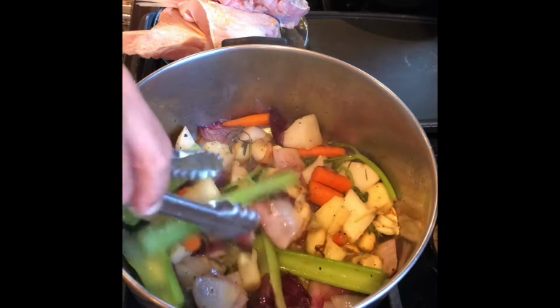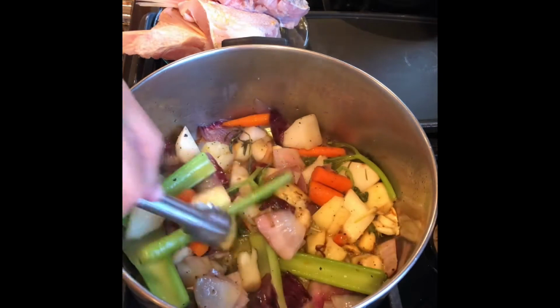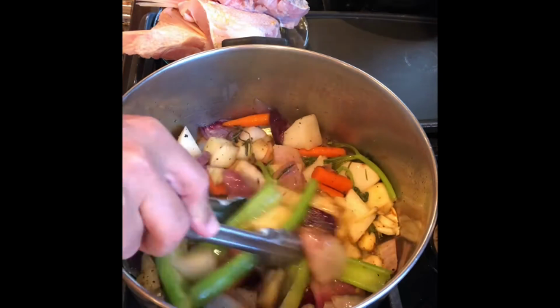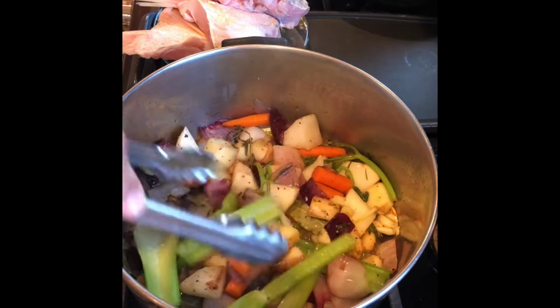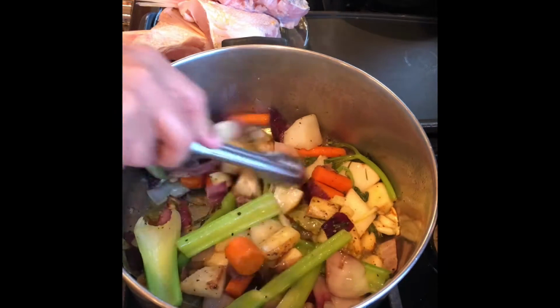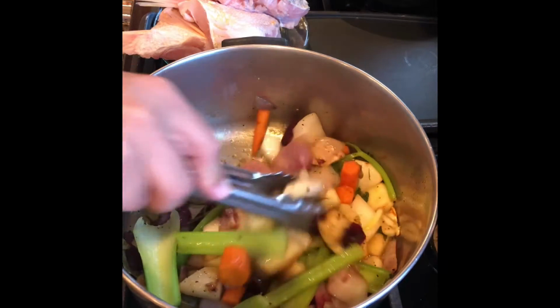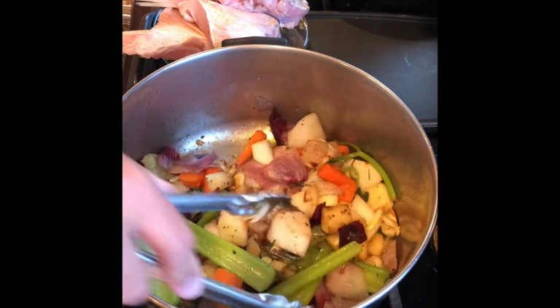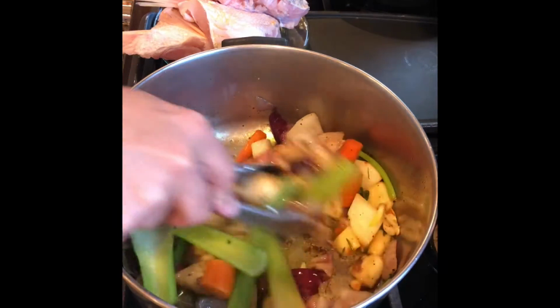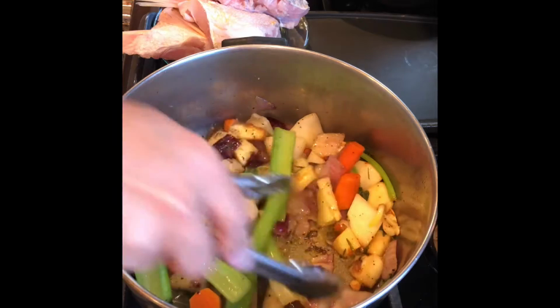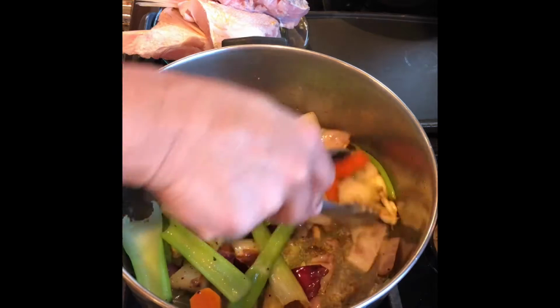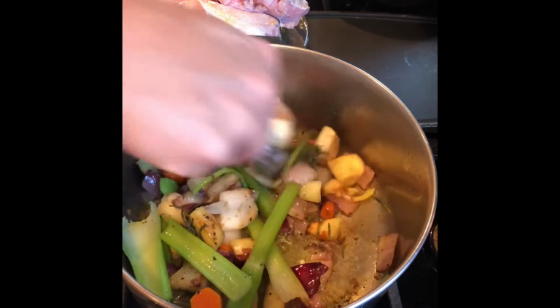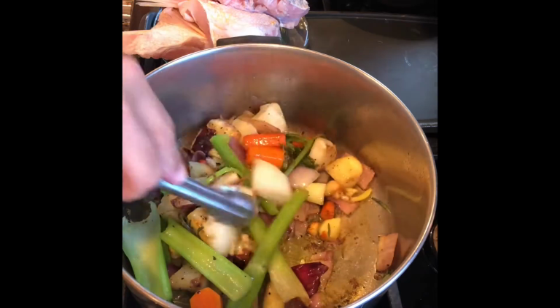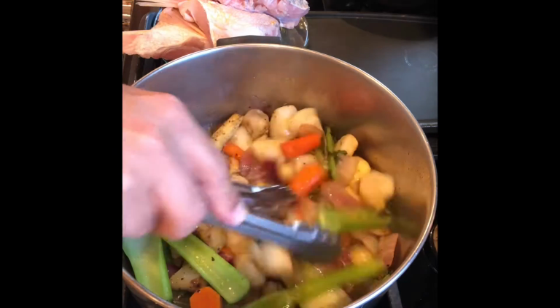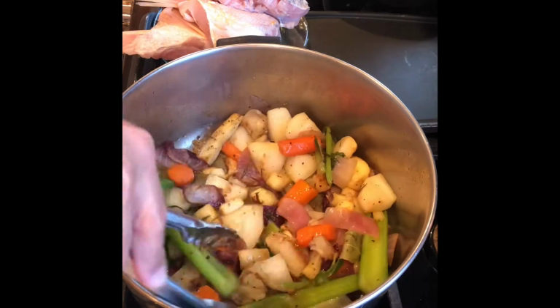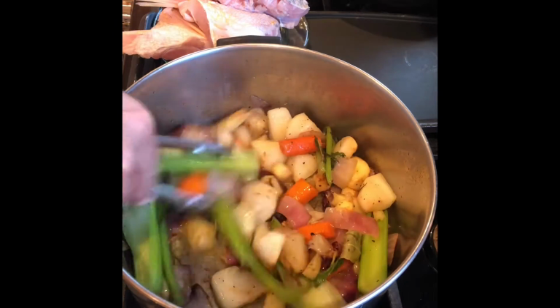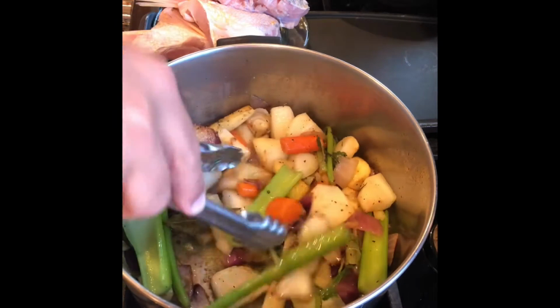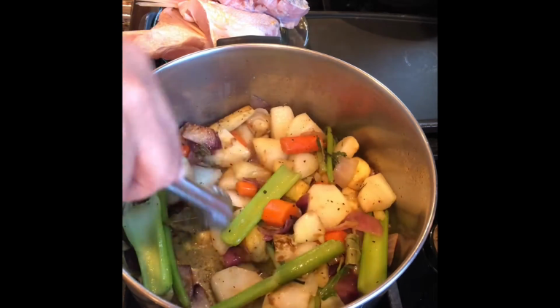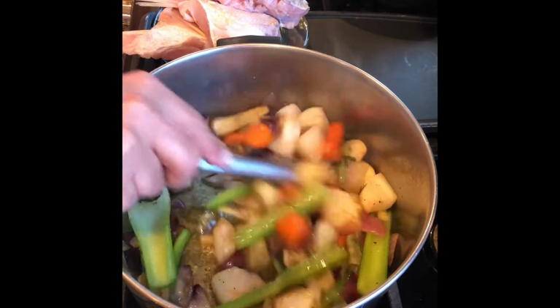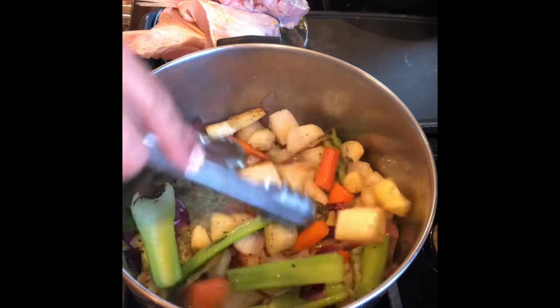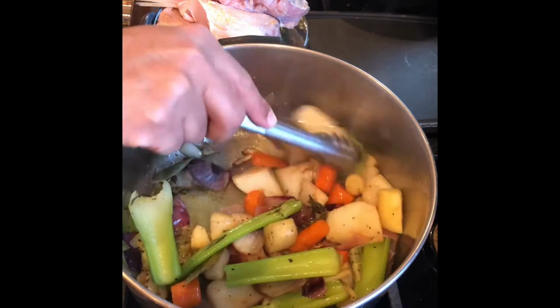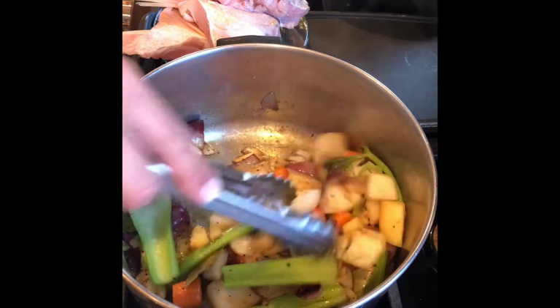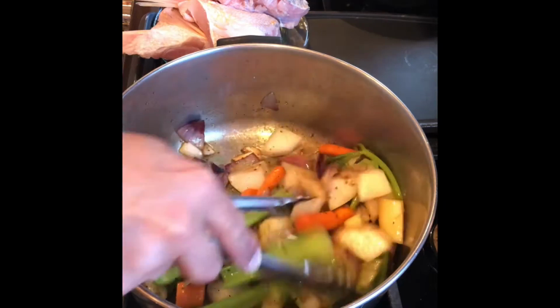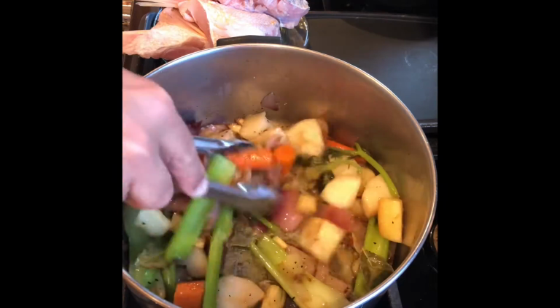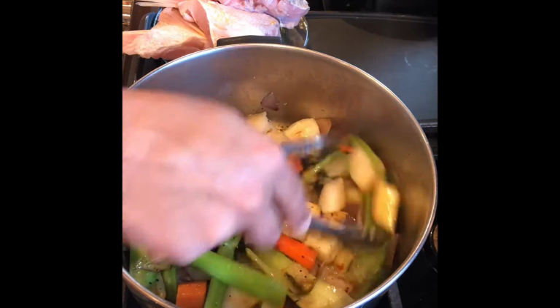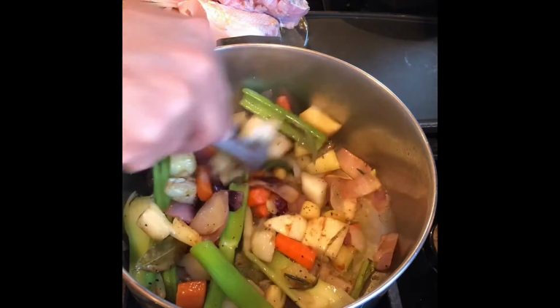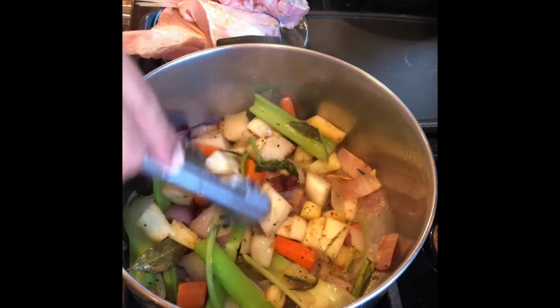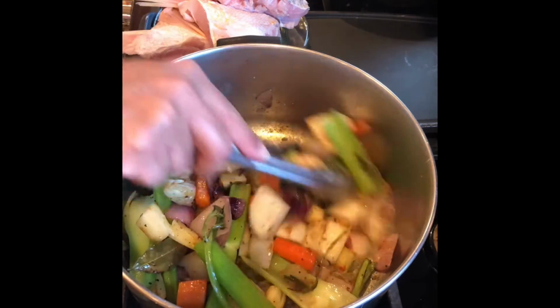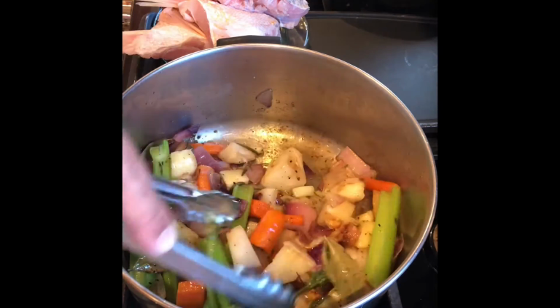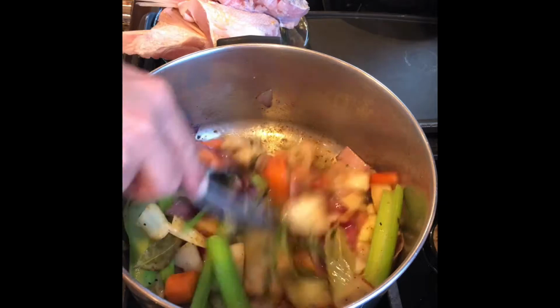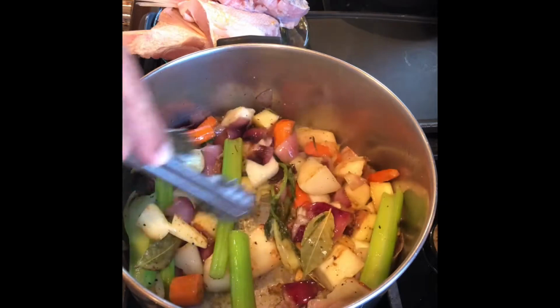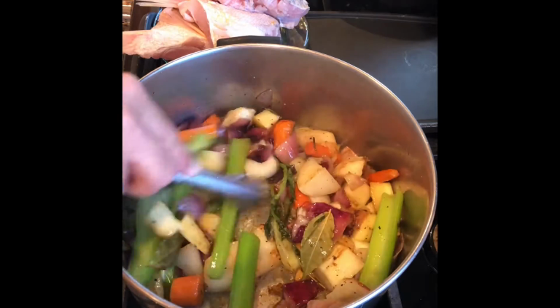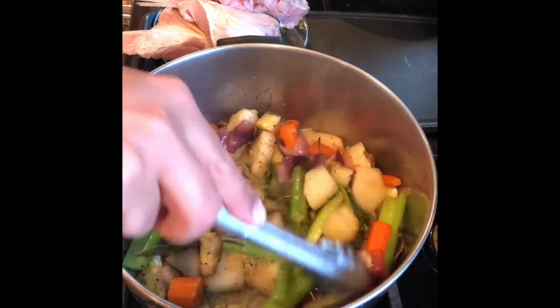We are browning the vegetables for the fish stock. It's been 10 minutes.